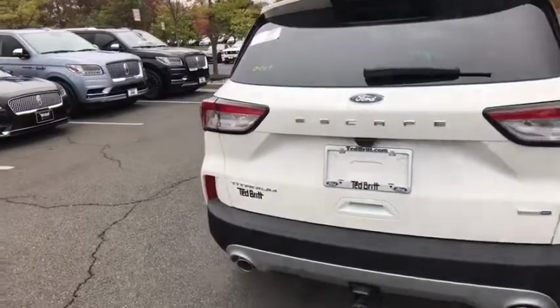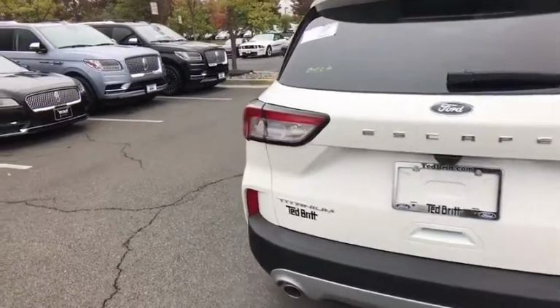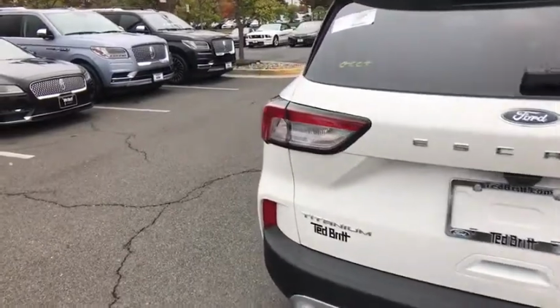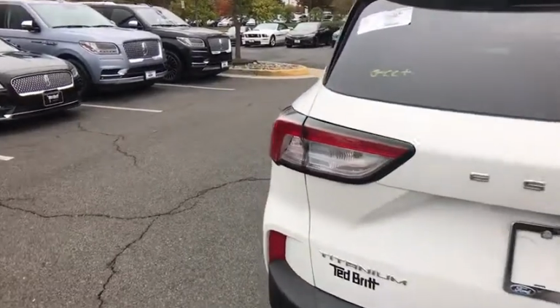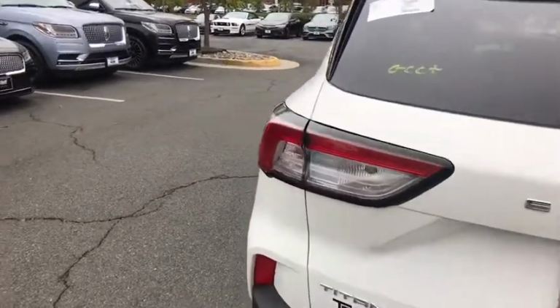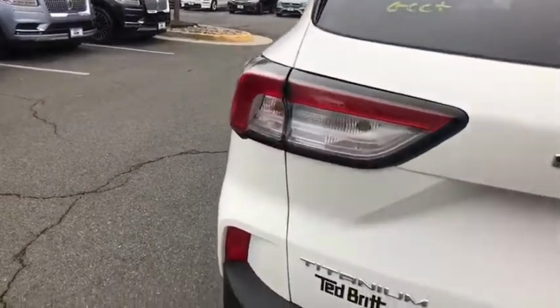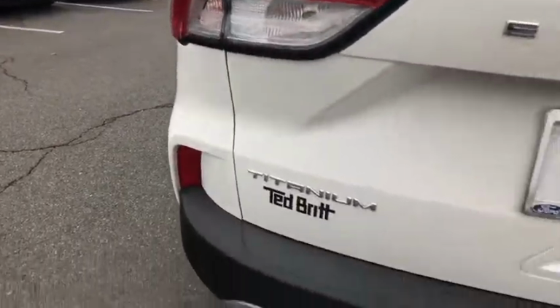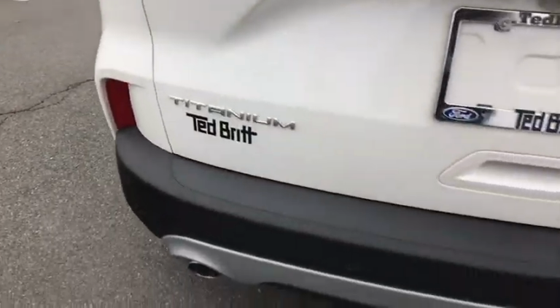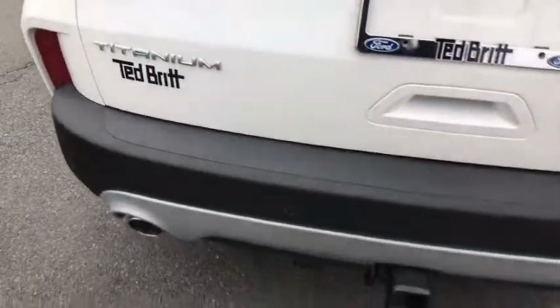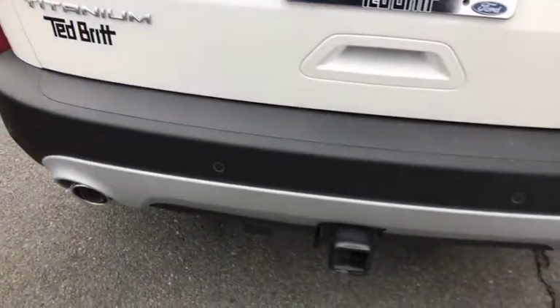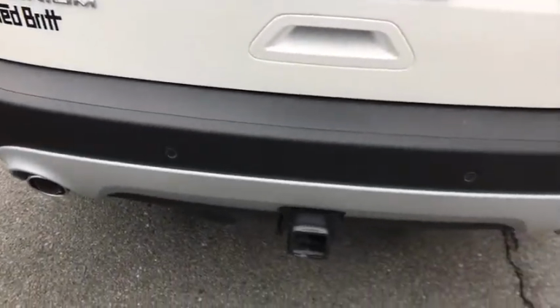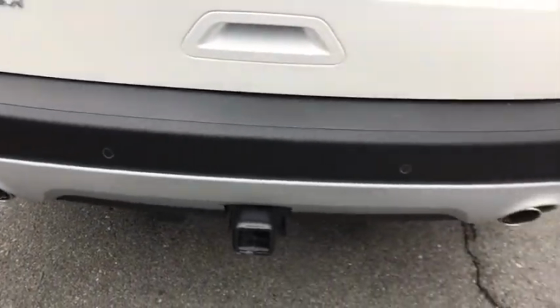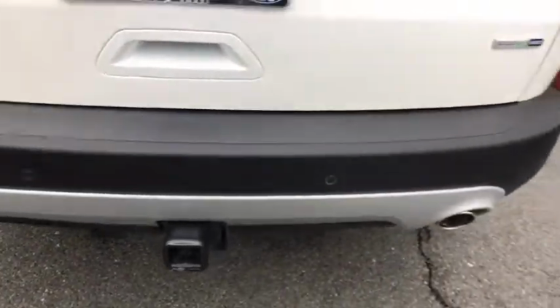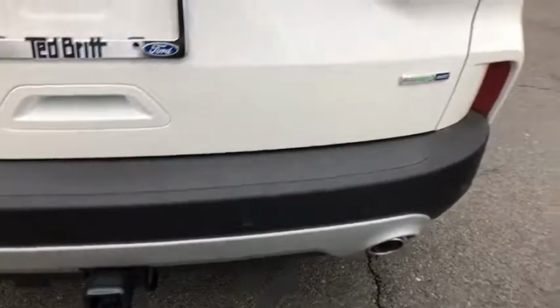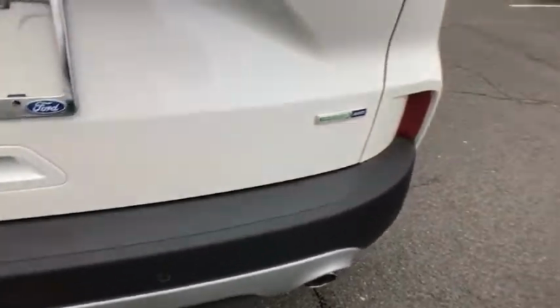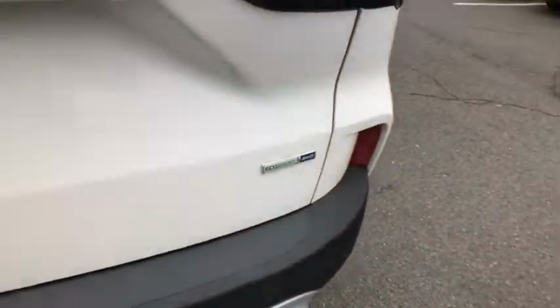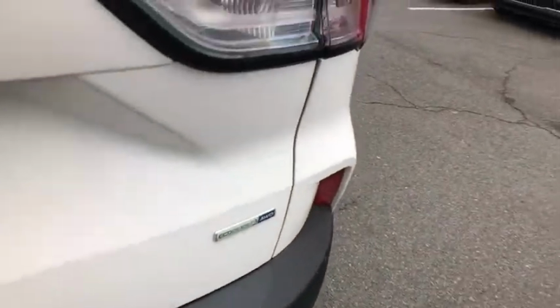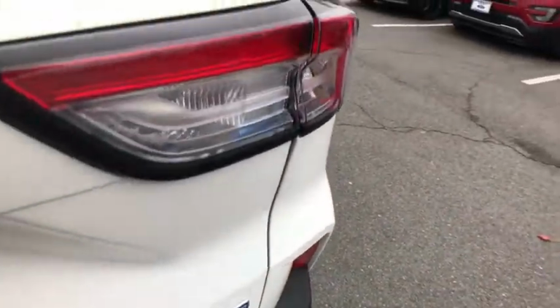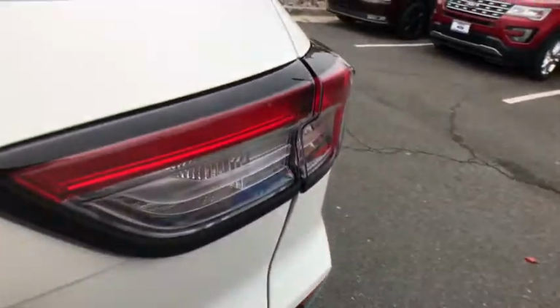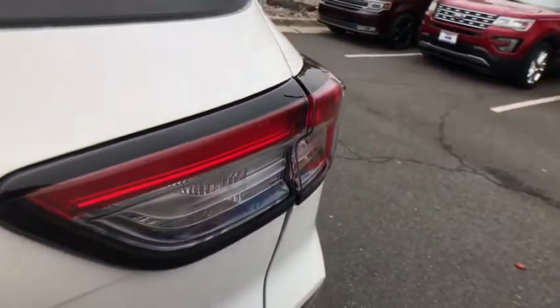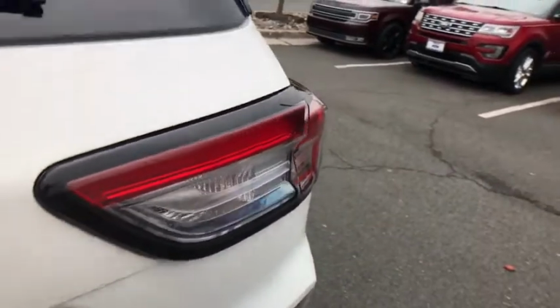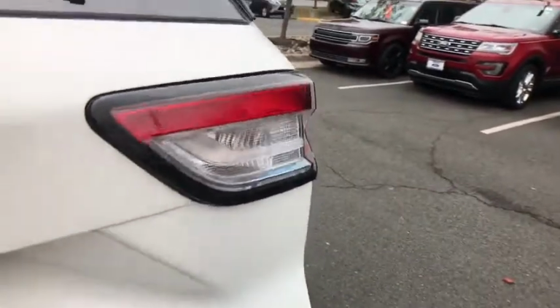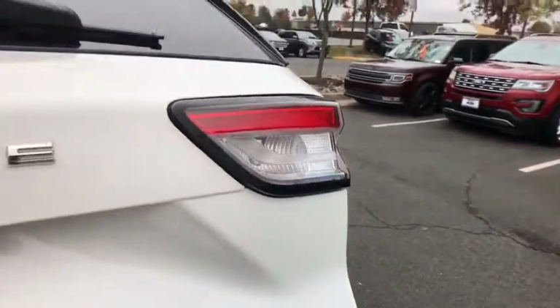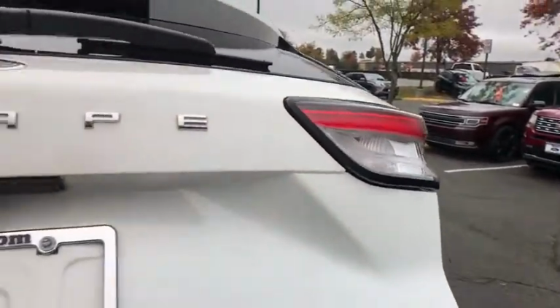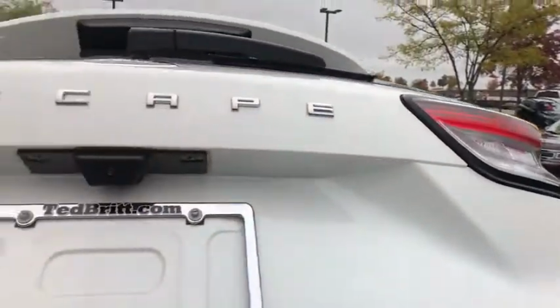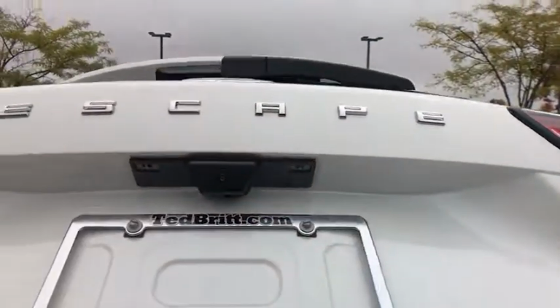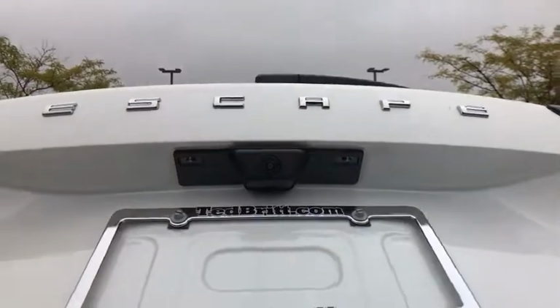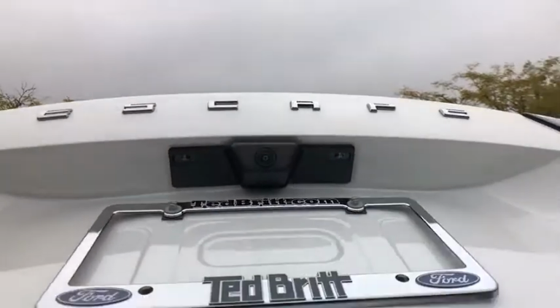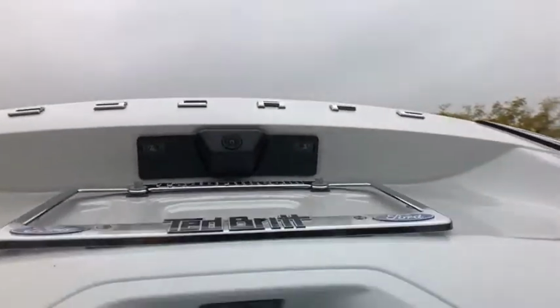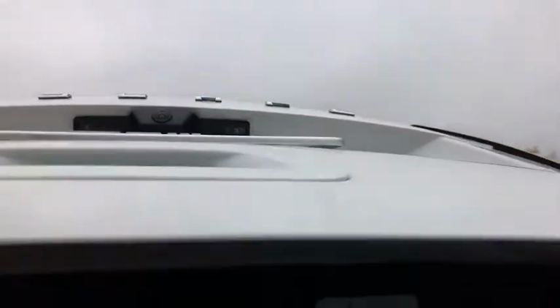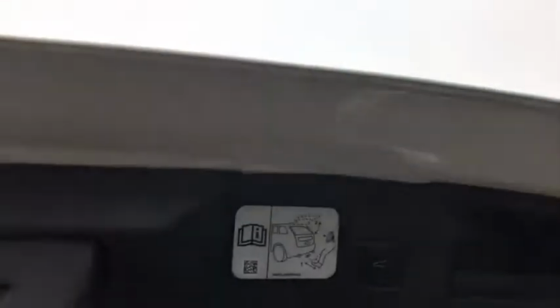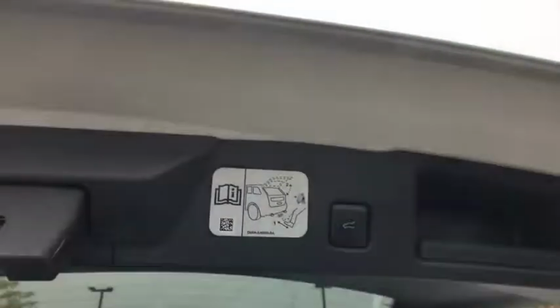Universal garage door opener, trip computer, compass, electronic stability control, fog lights, heated front seats, heated steering wheel, power windows, security system, rear window defroster, panic alarm.